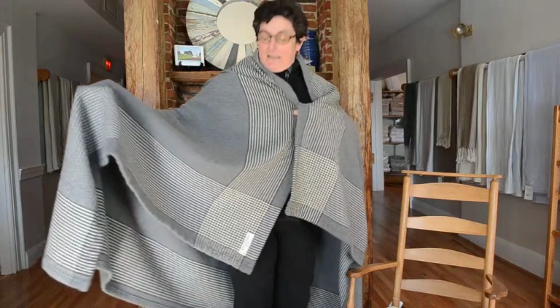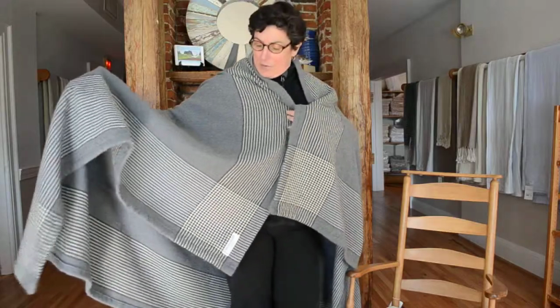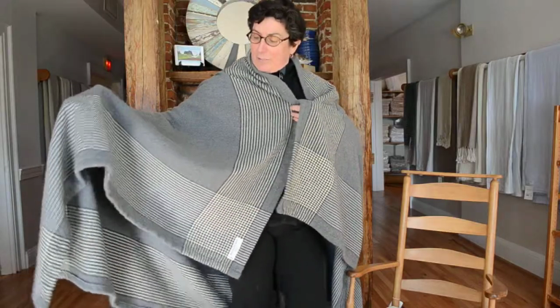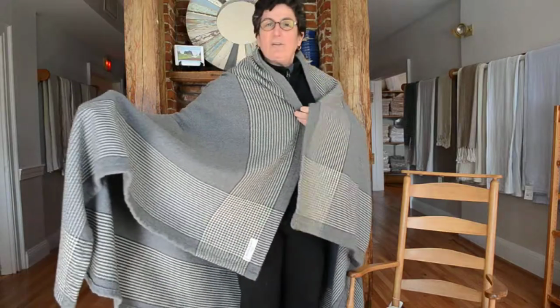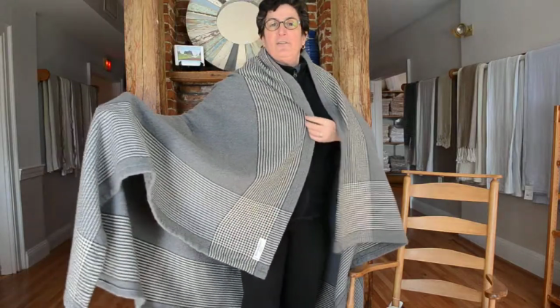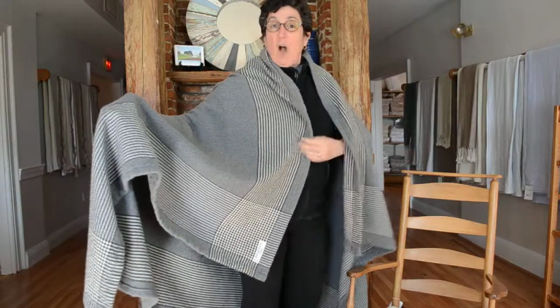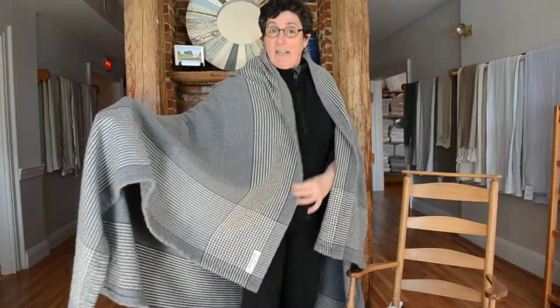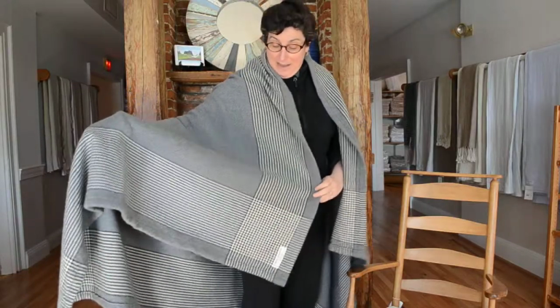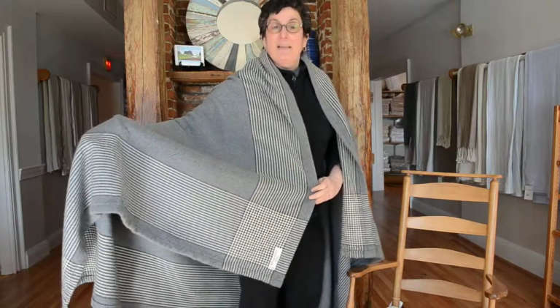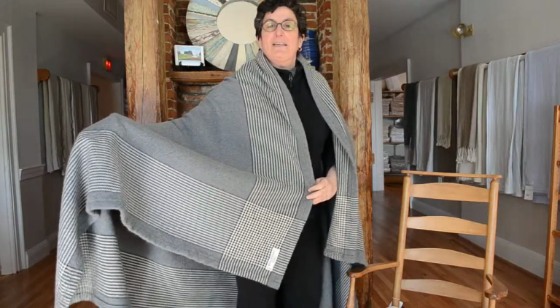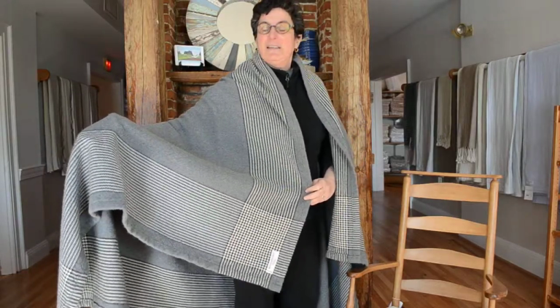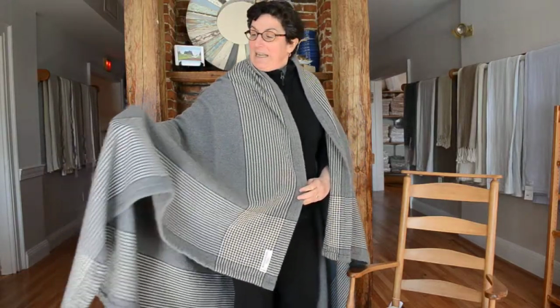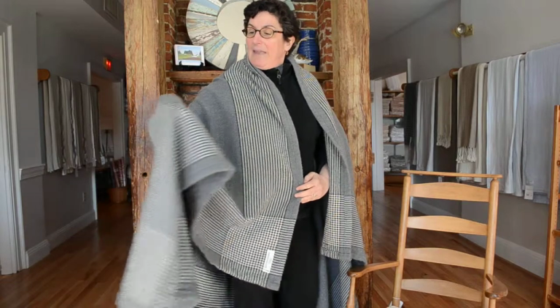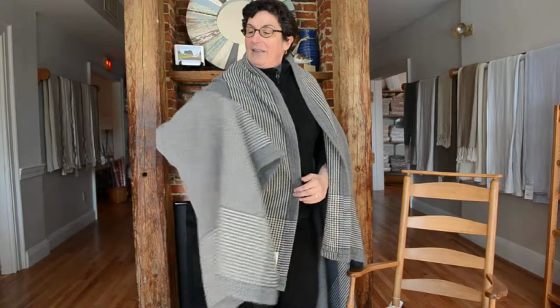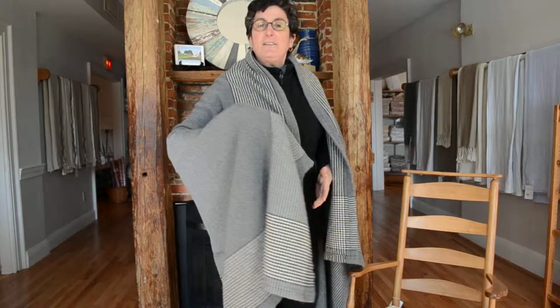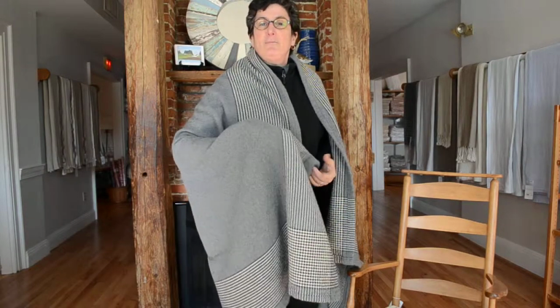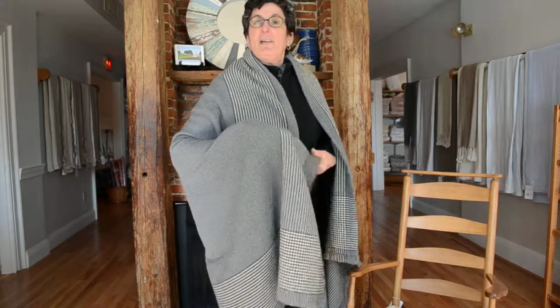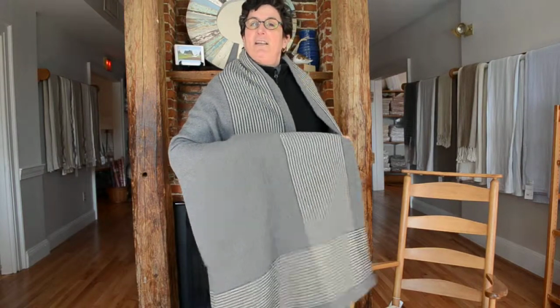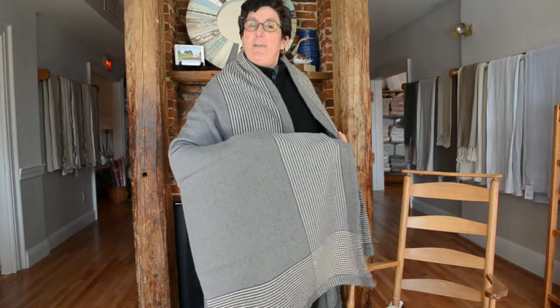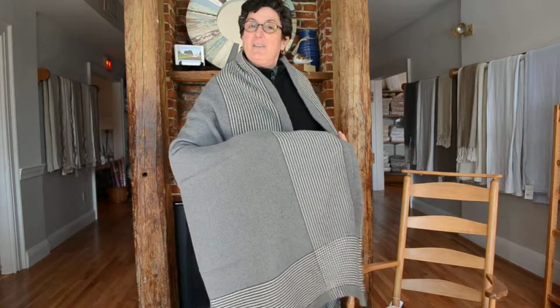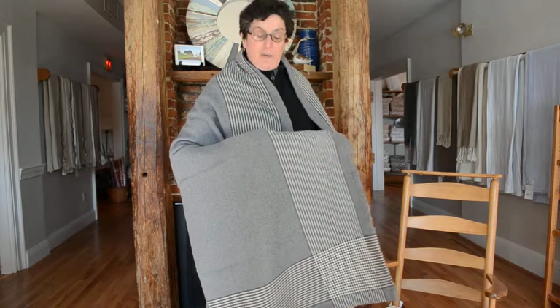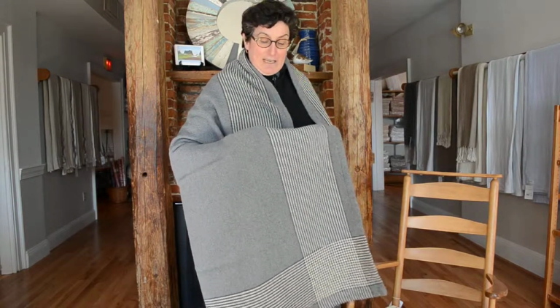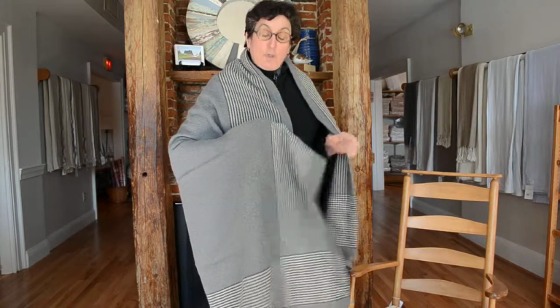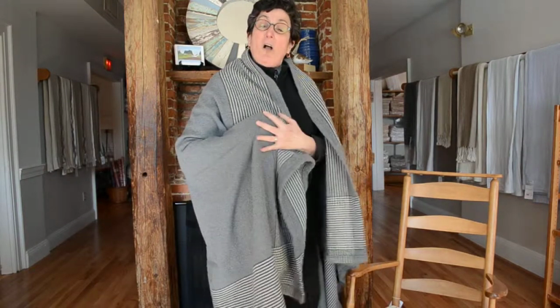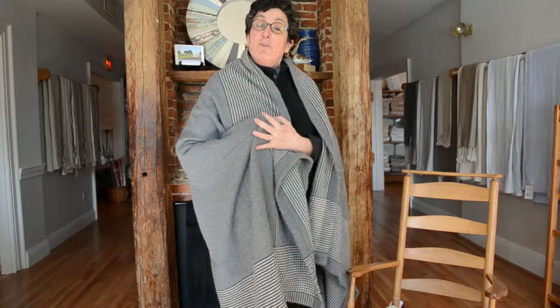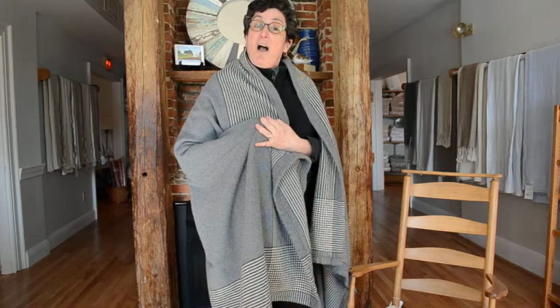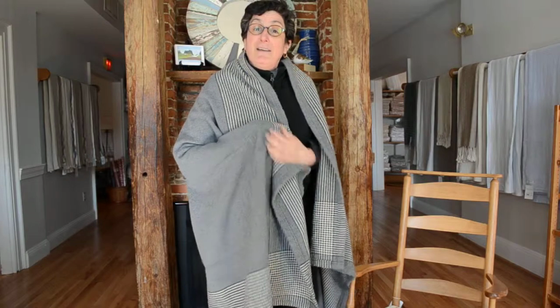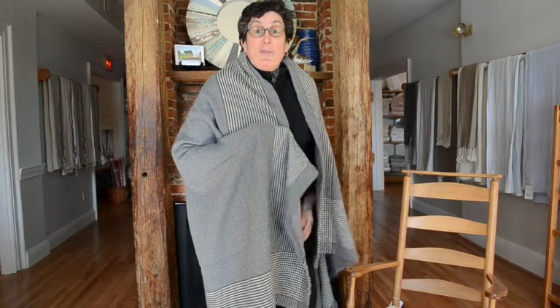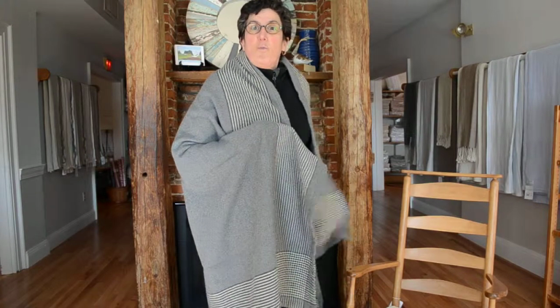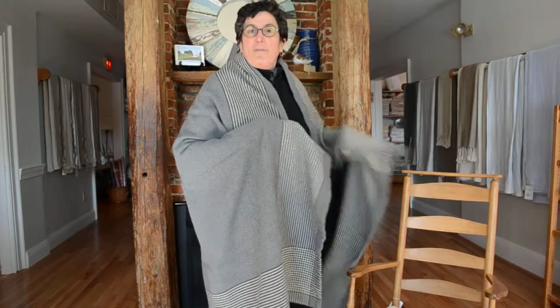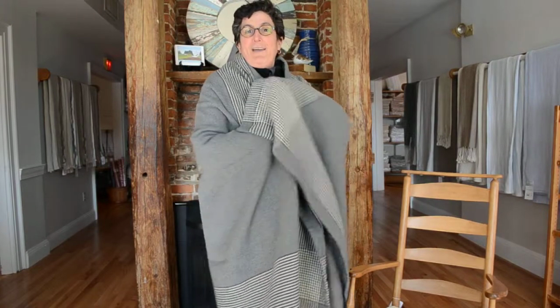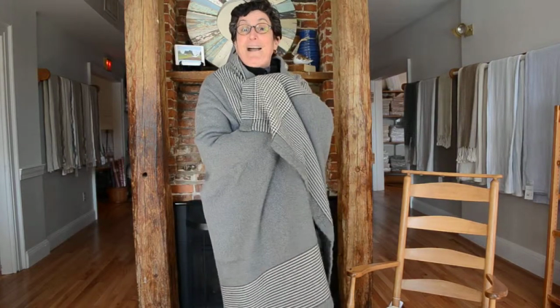This one in particular is a cotton and alpaca day blanket, and the advantage to mixing the cotton and the alpaca together is you get the comfort of the cotton with the warmth of the alpaca.